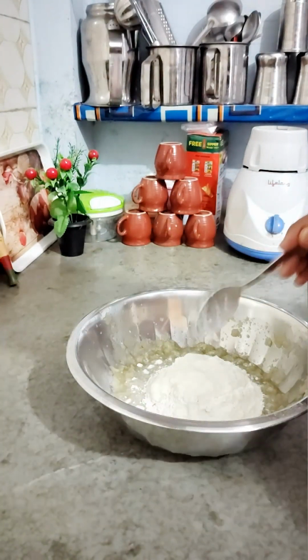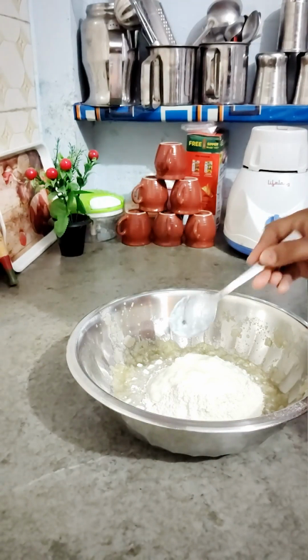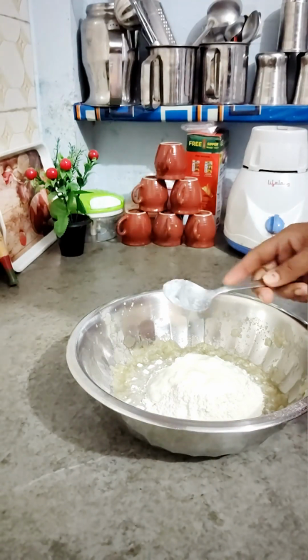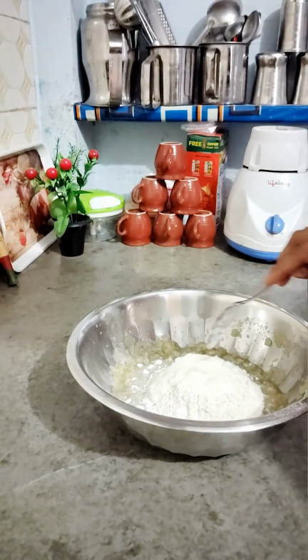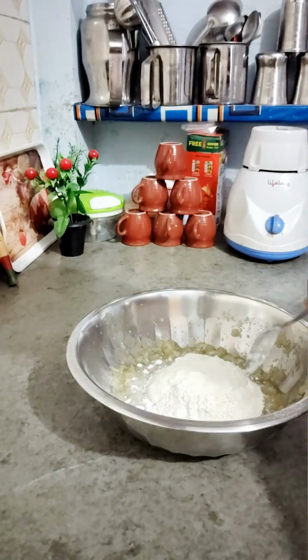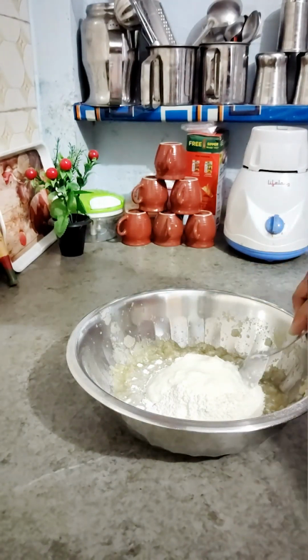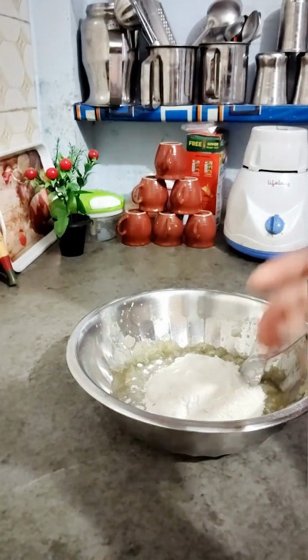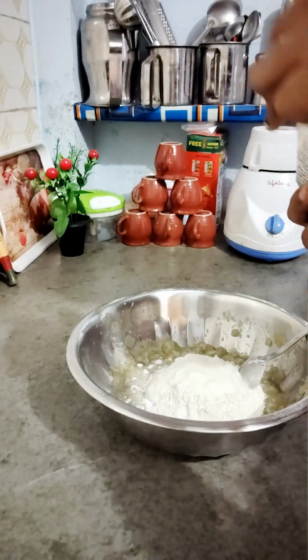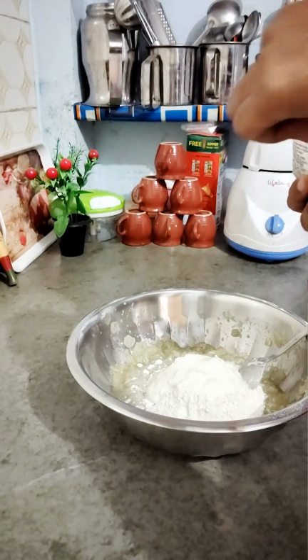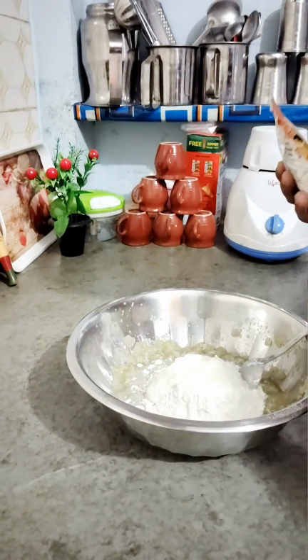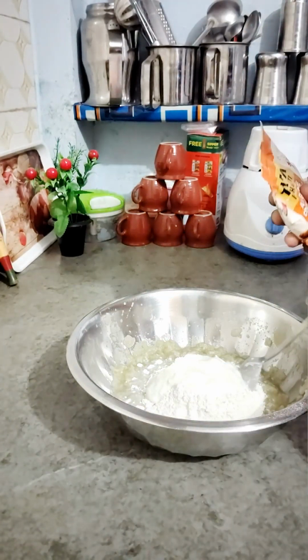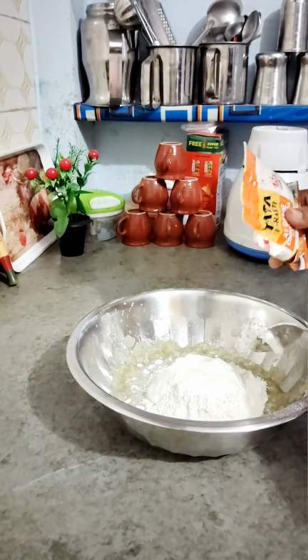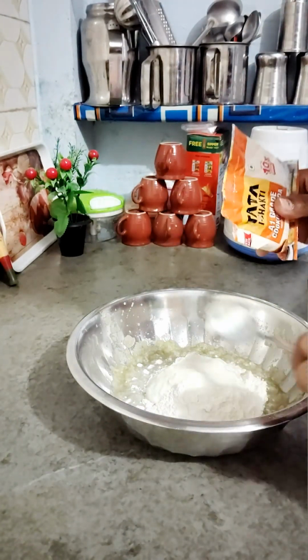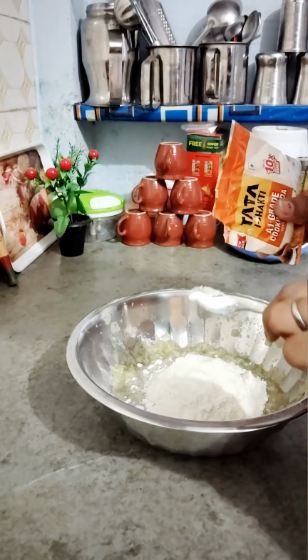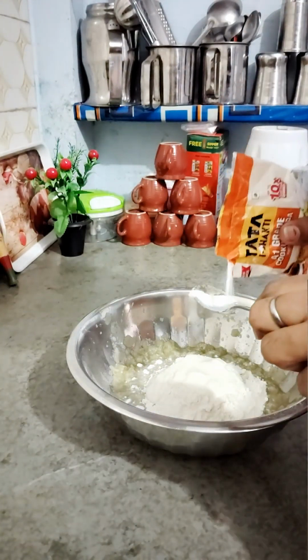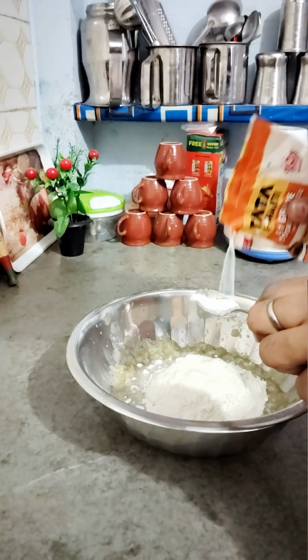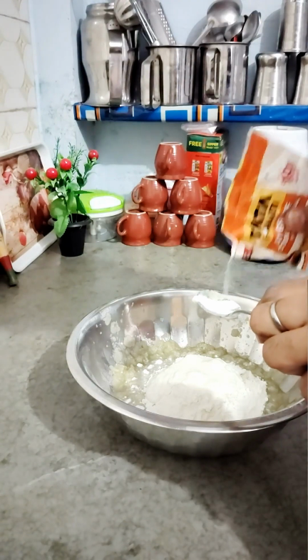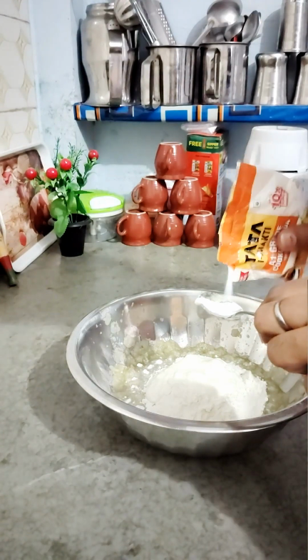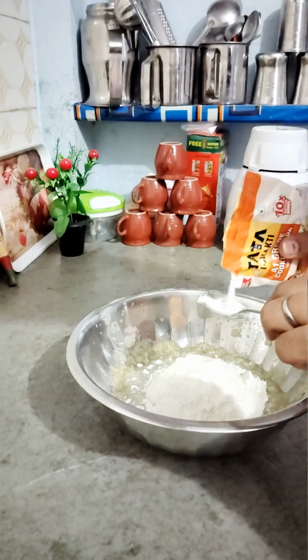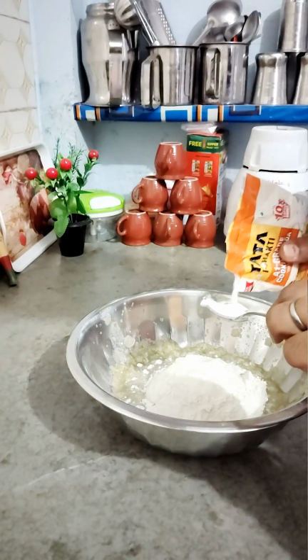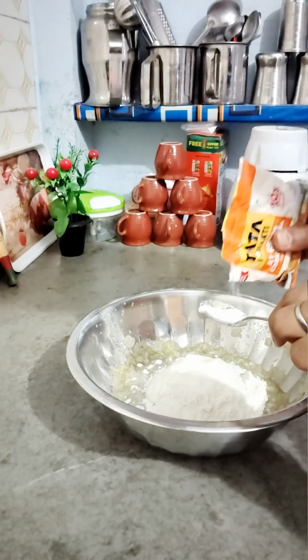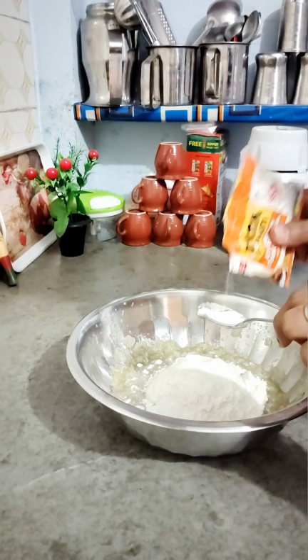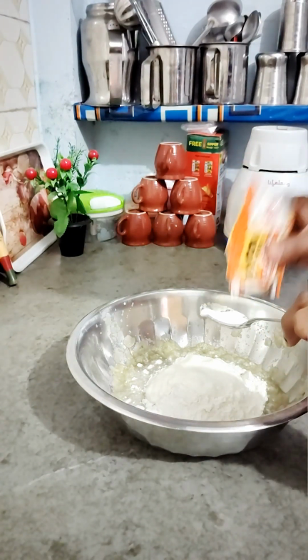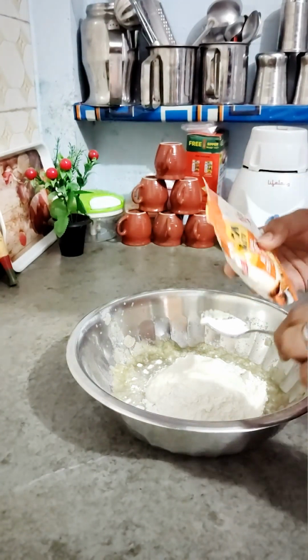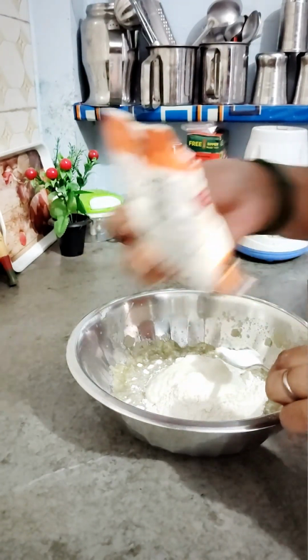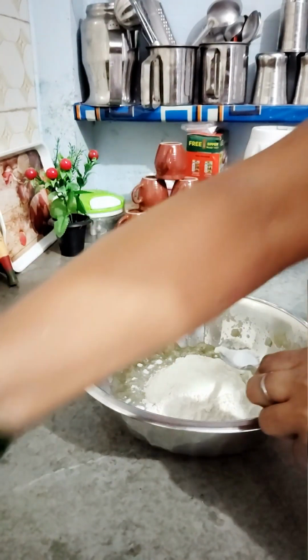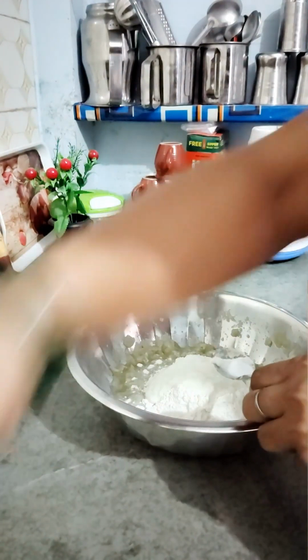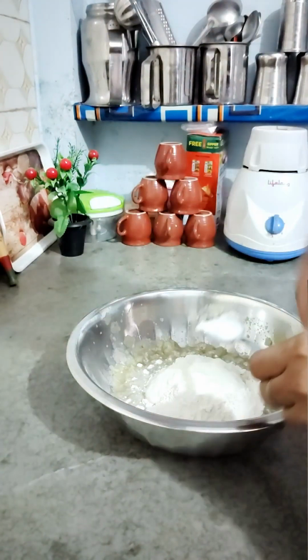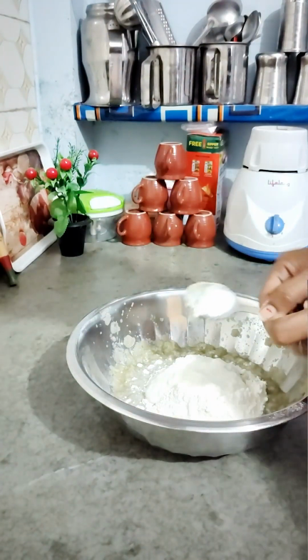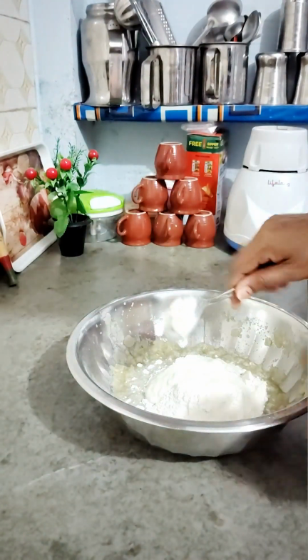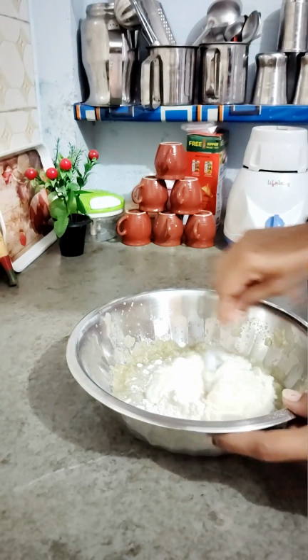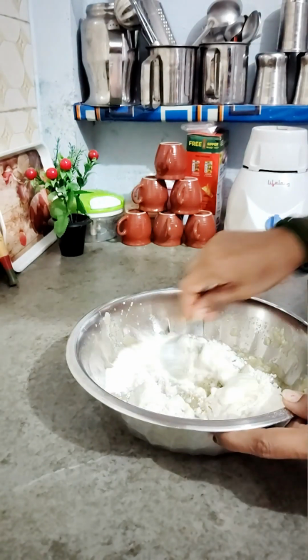It will form a paste on its own. Add 2 small amounts of baking soda so that the batter will rise and become full and good.